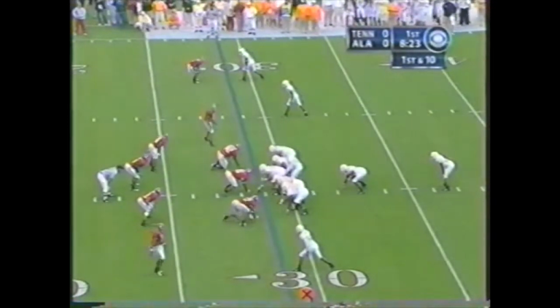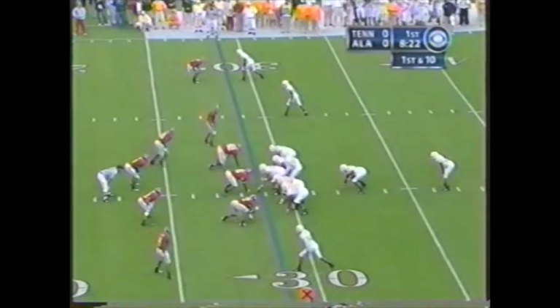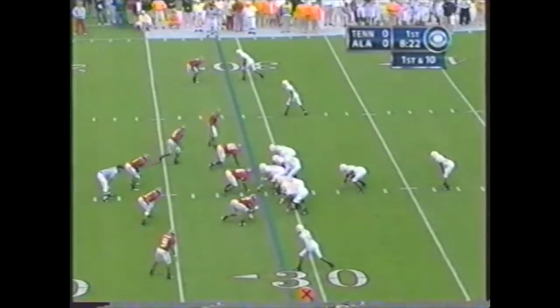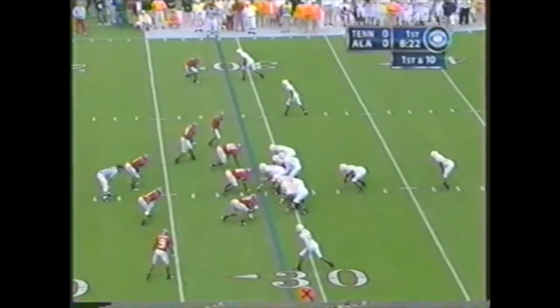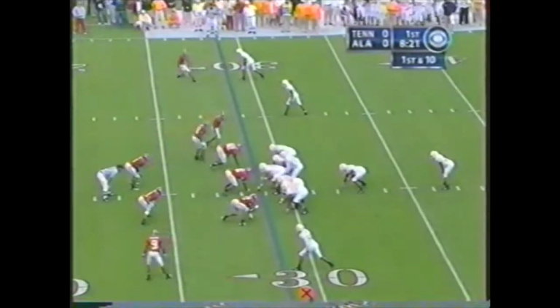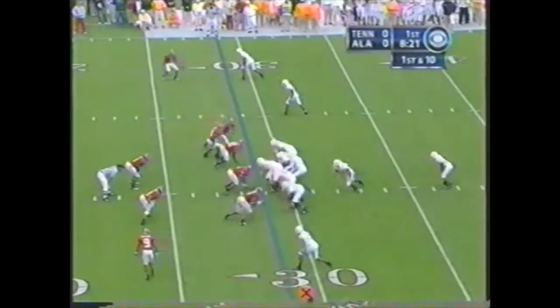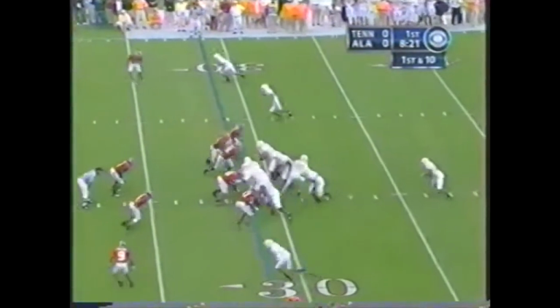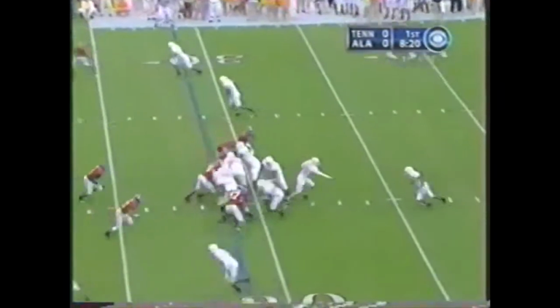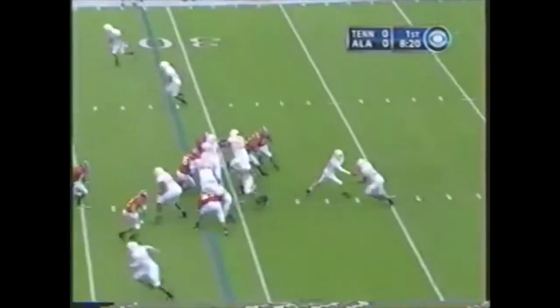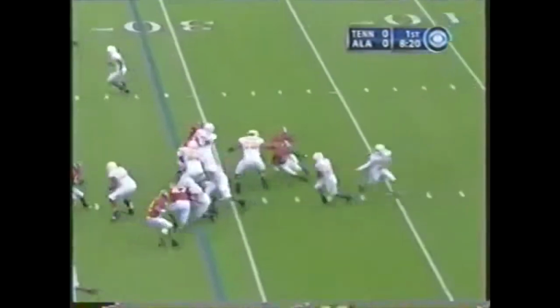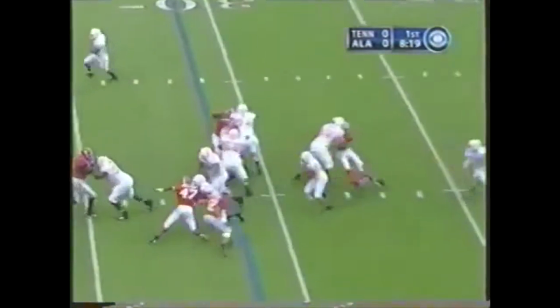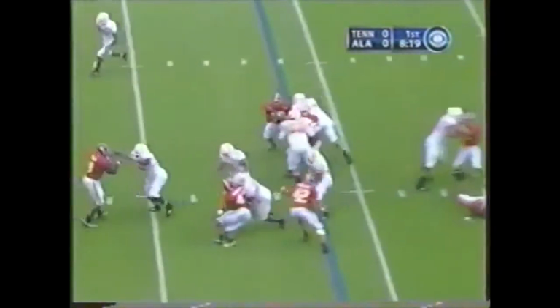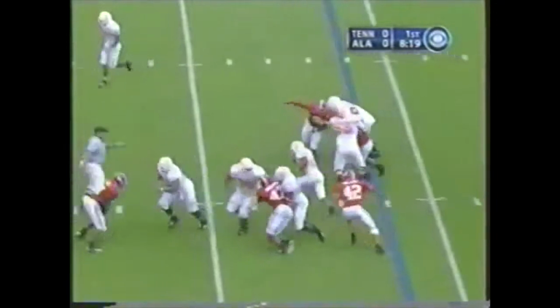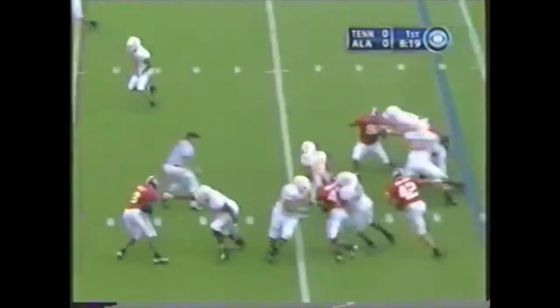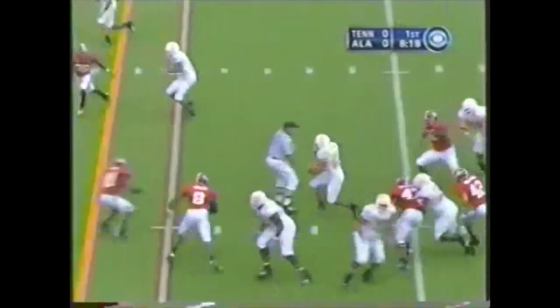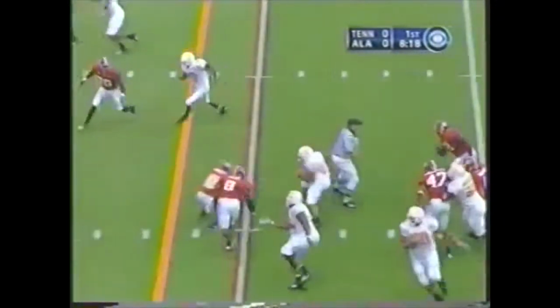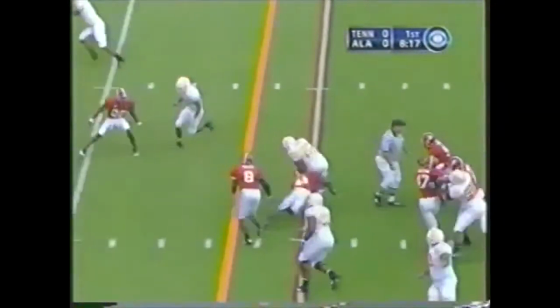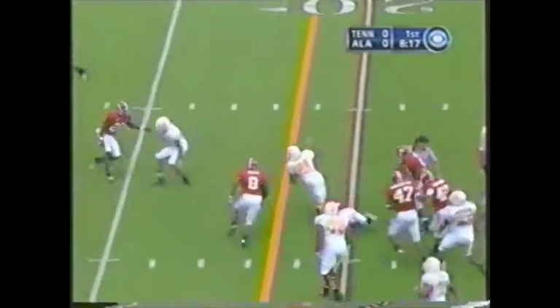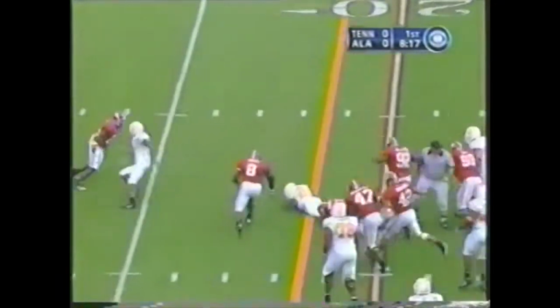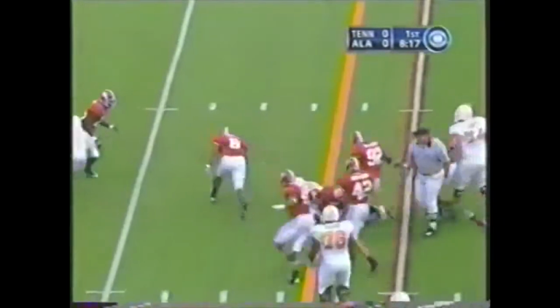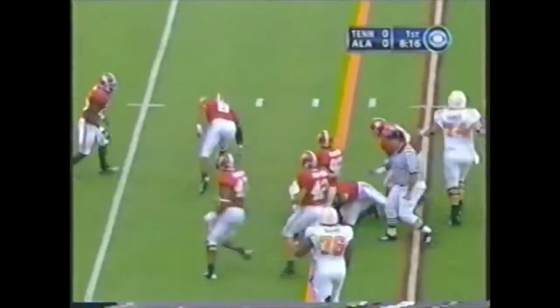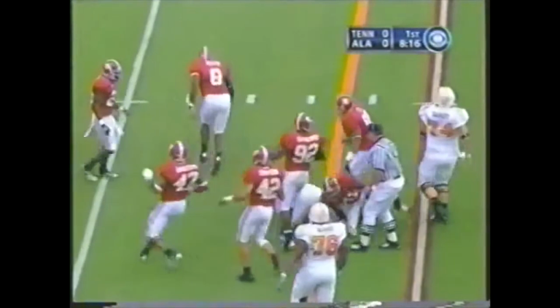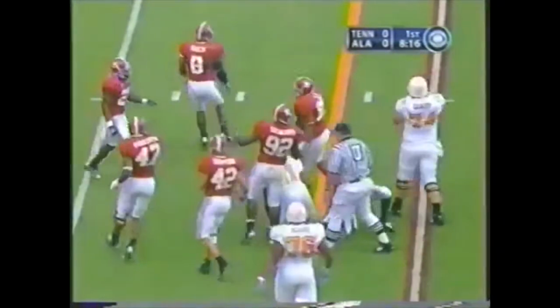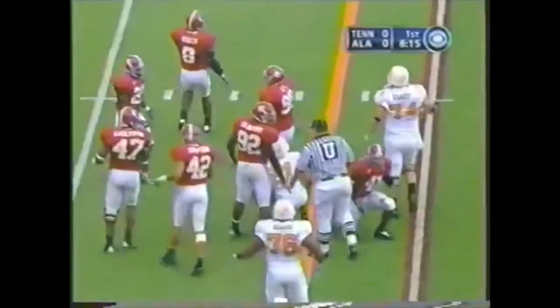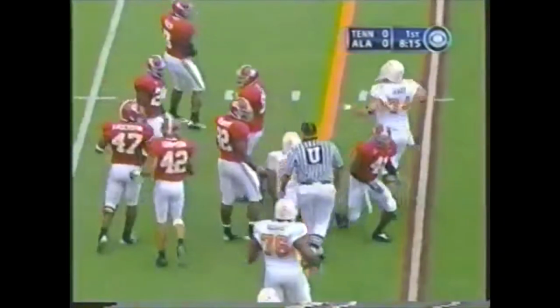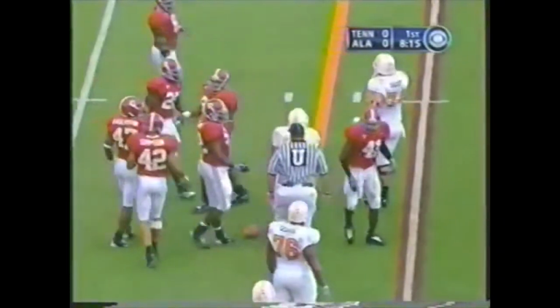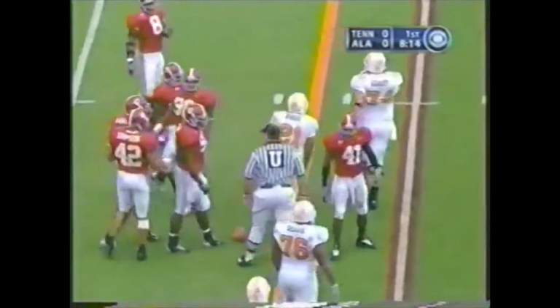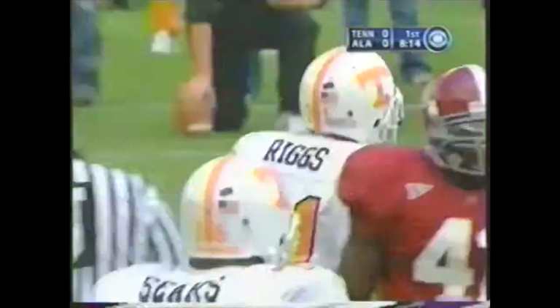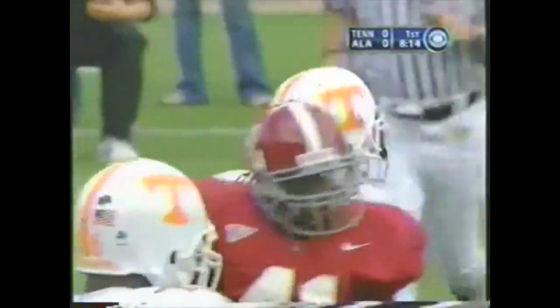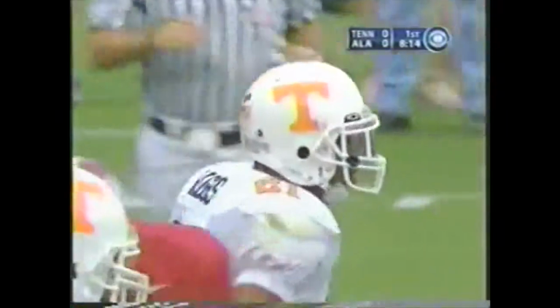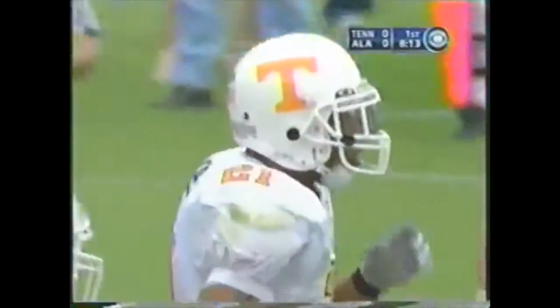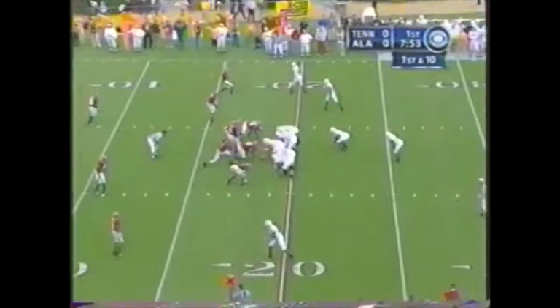Robert Meacham is to the near side, two men wide right. Draw play, Riggs up the middle, scoots inside the 20. This all began with a turnover fumble recovery.